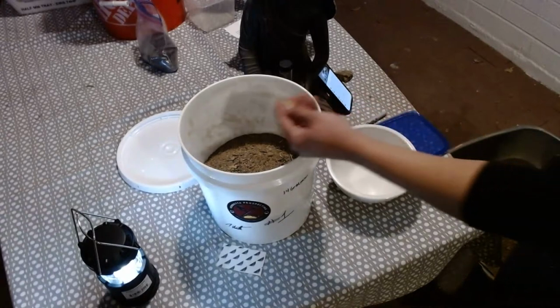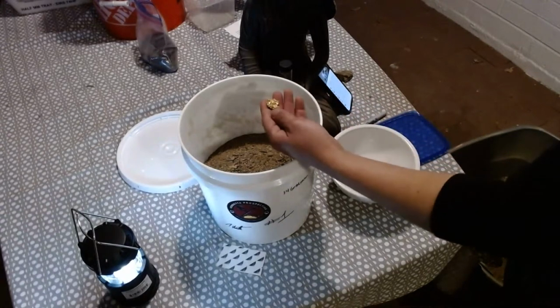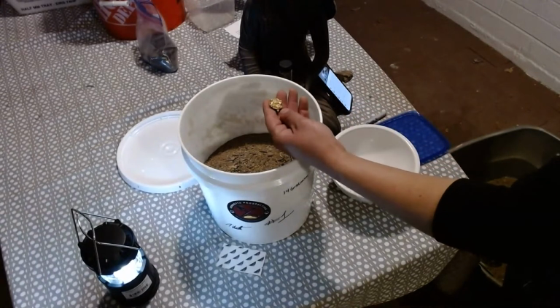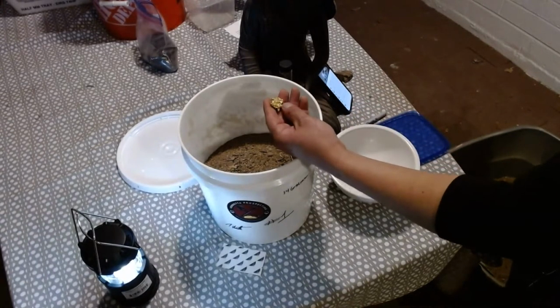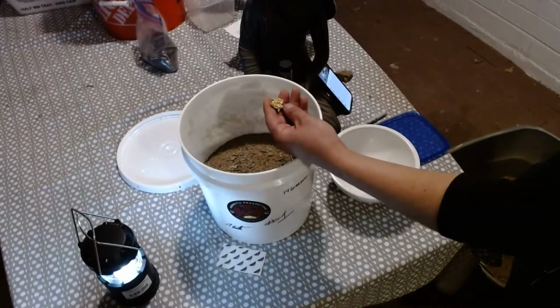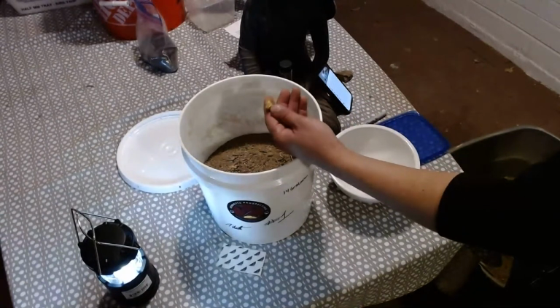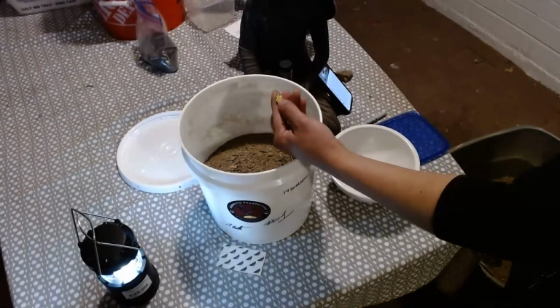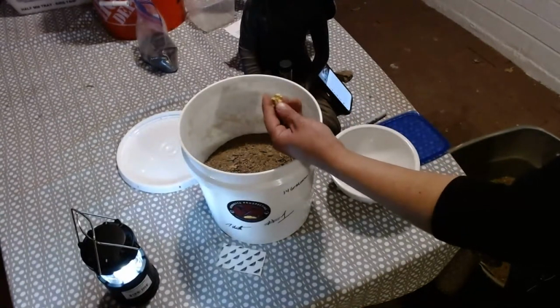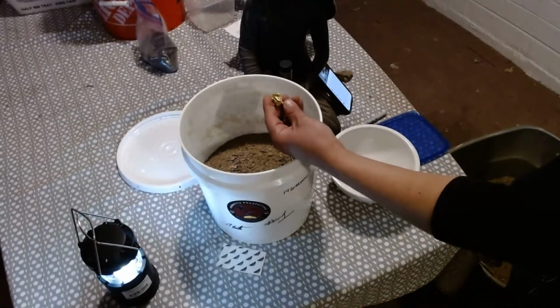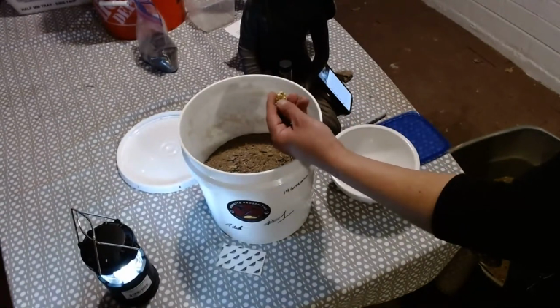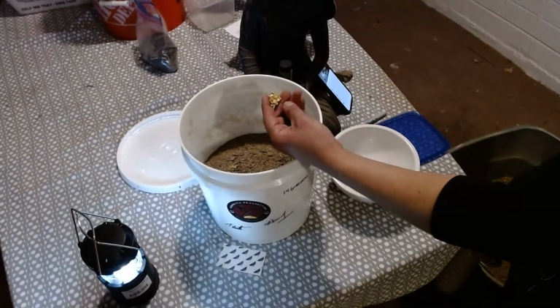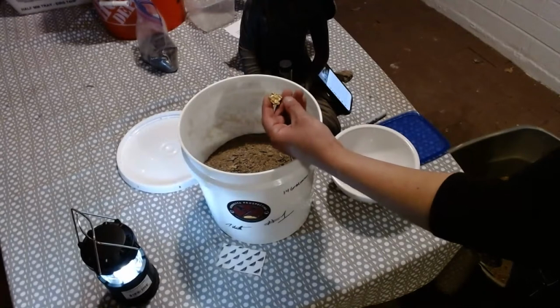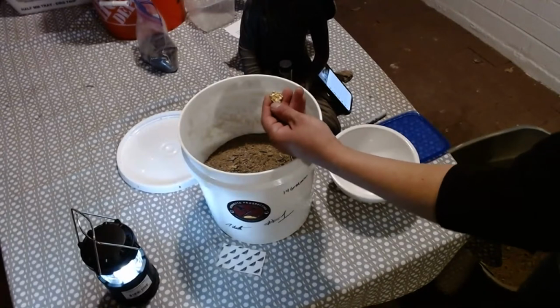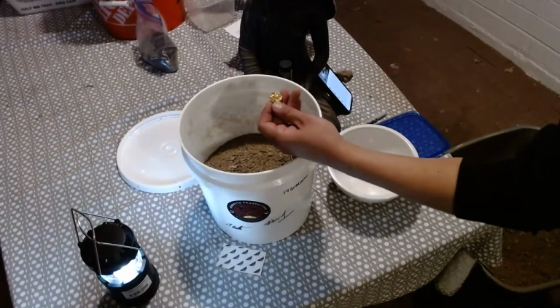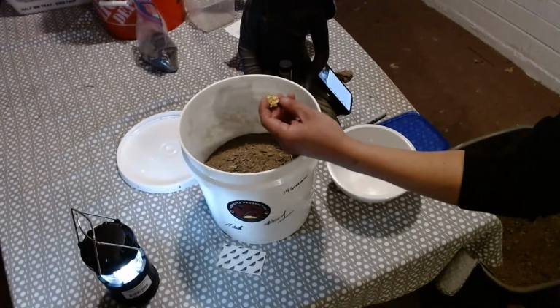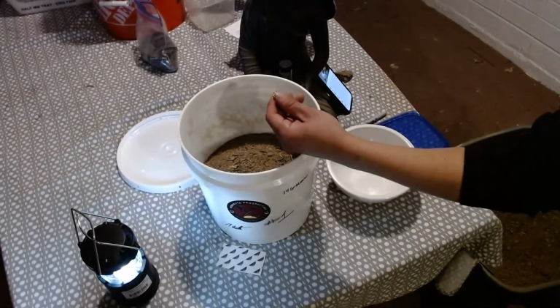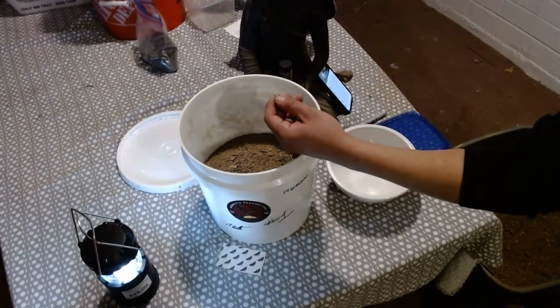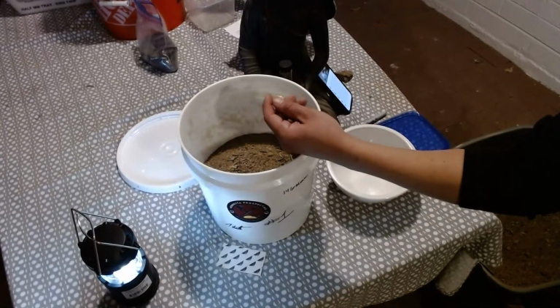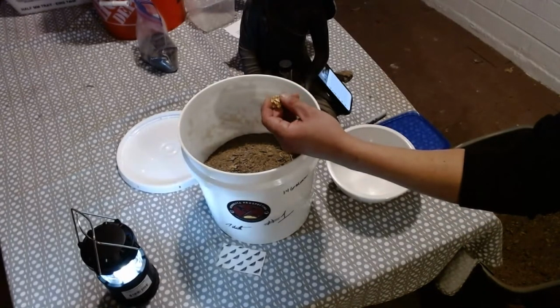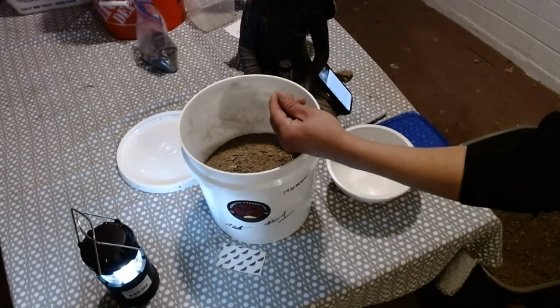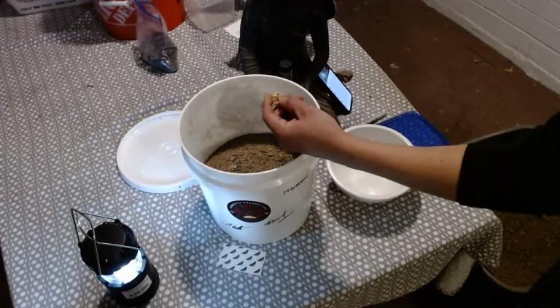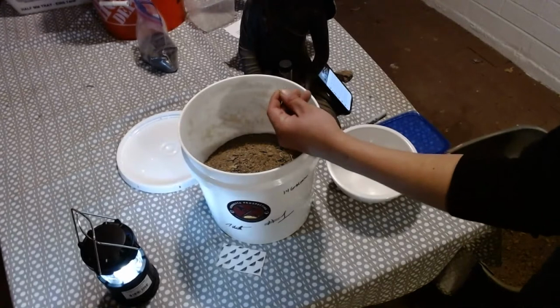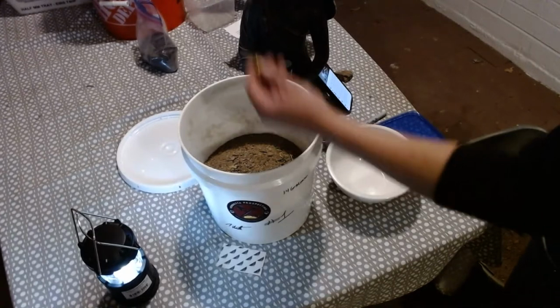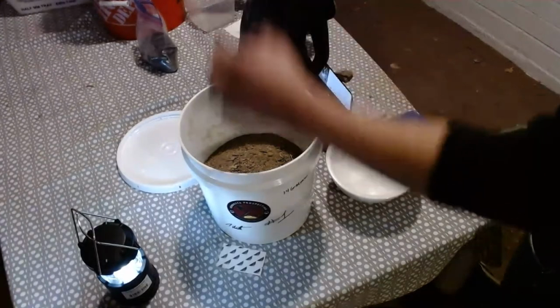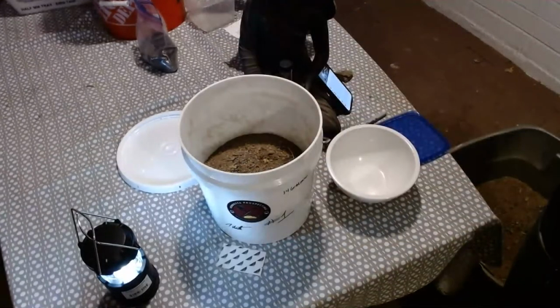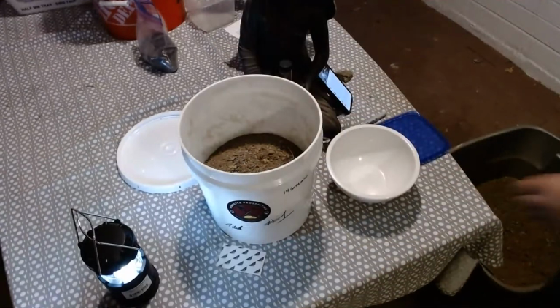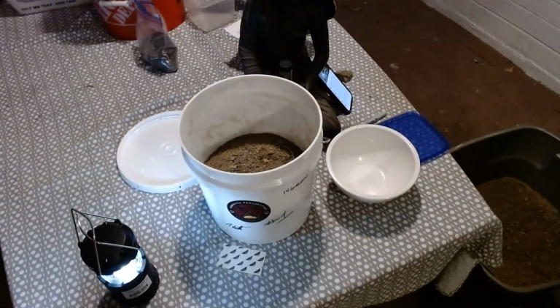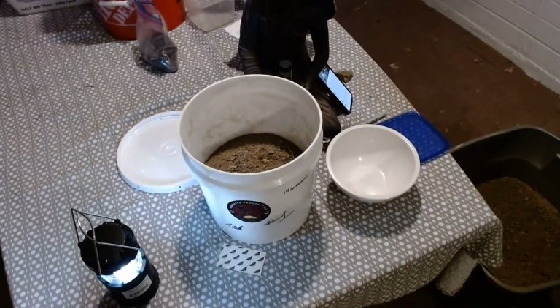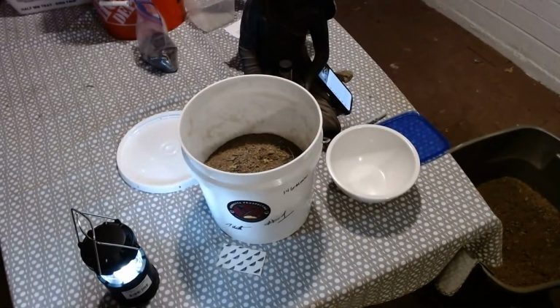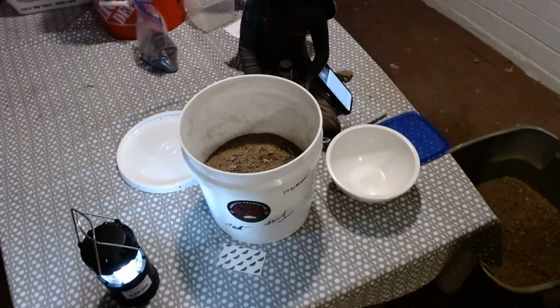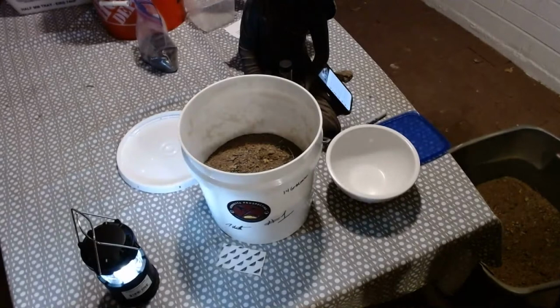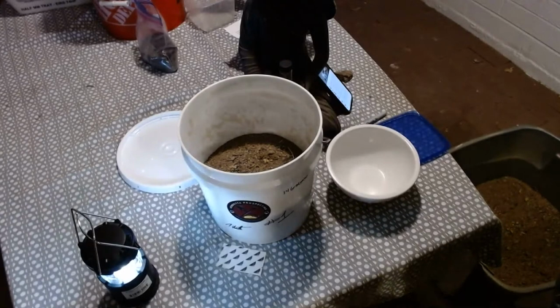I'm selling it for $22.50 with shipping included — shipping insurance included. That's a 14-gram nugget. A 14.3-something gram nugget.